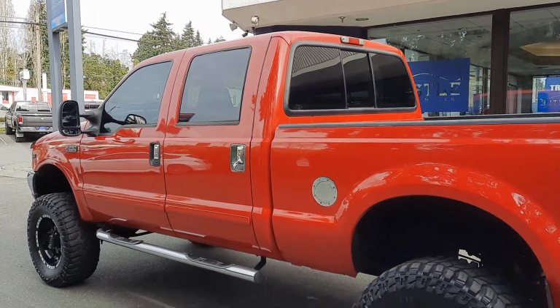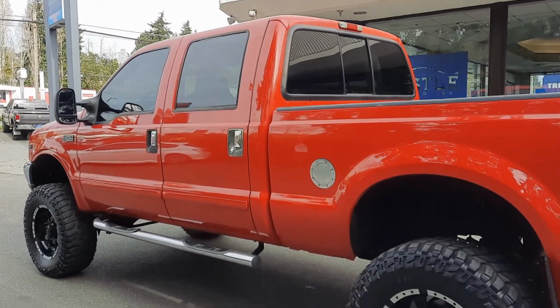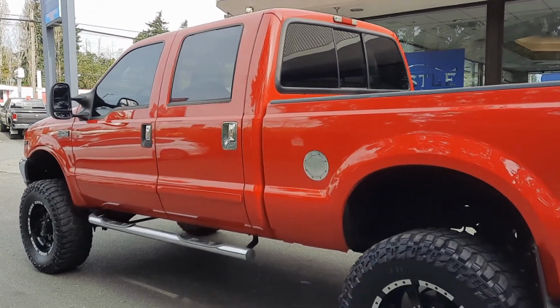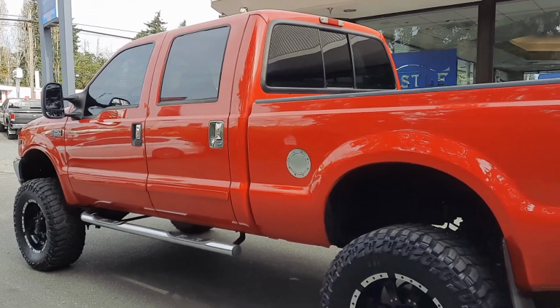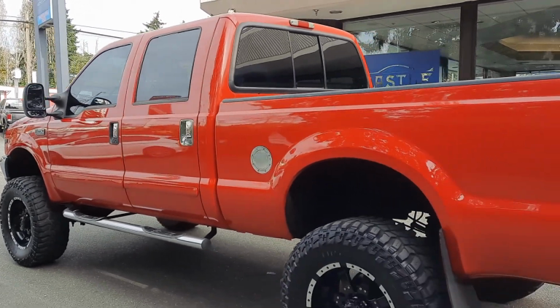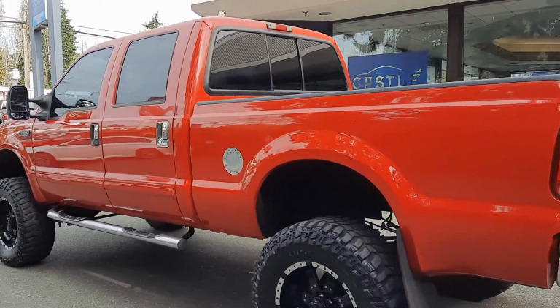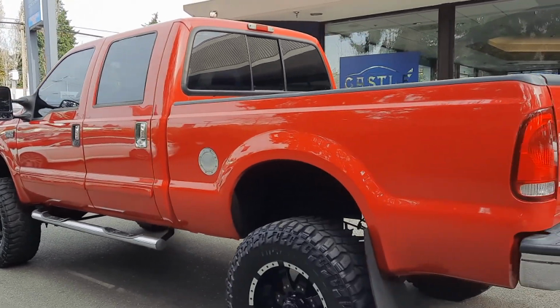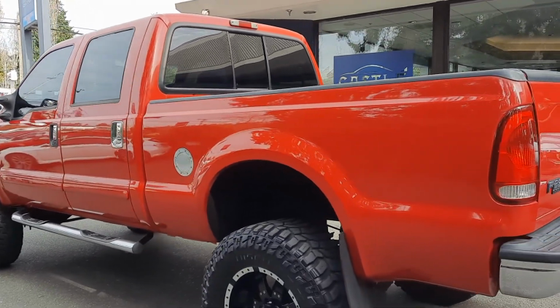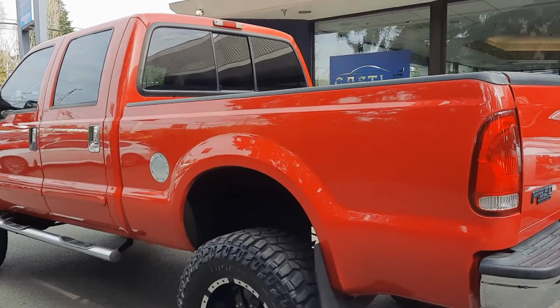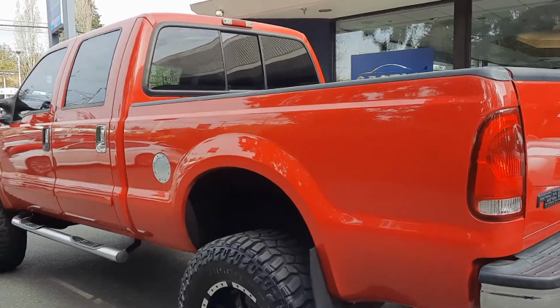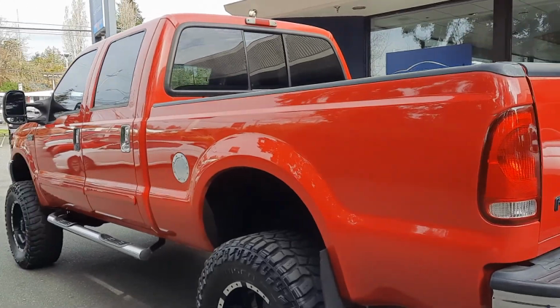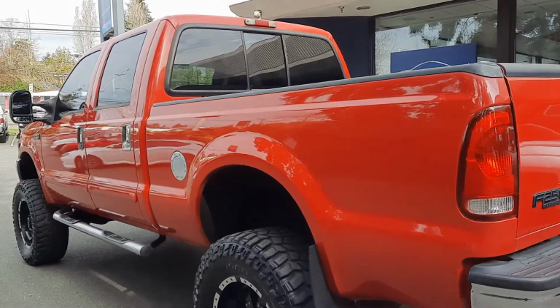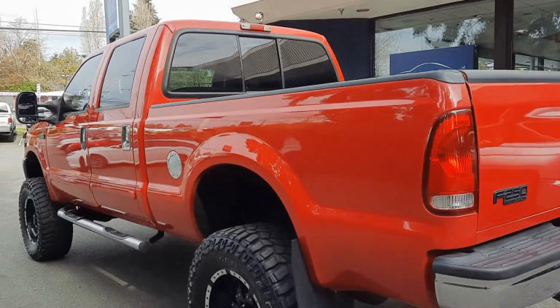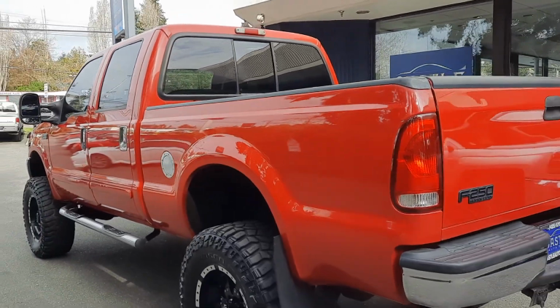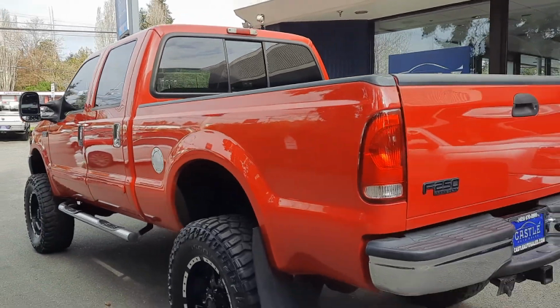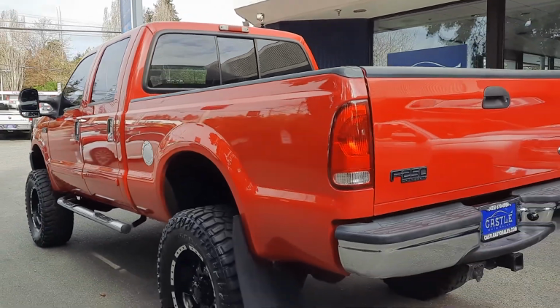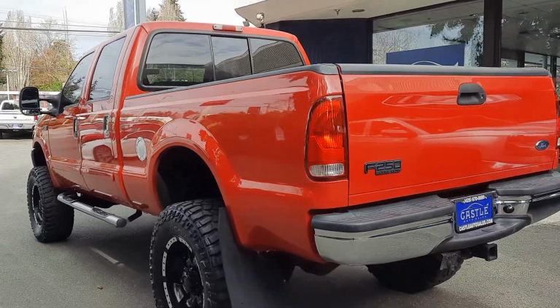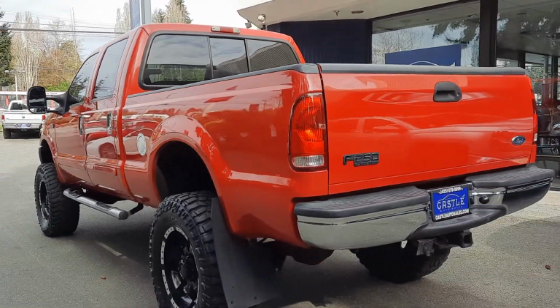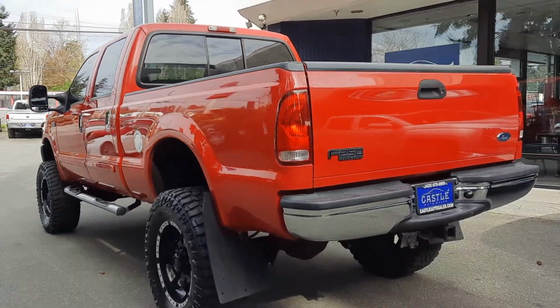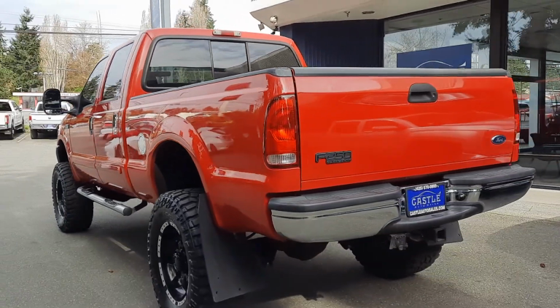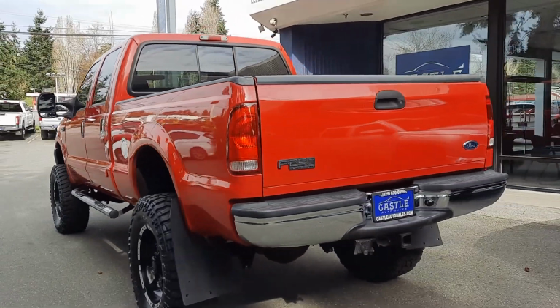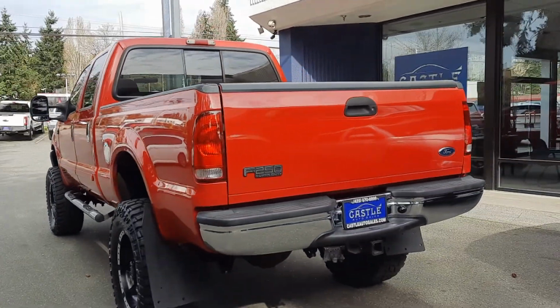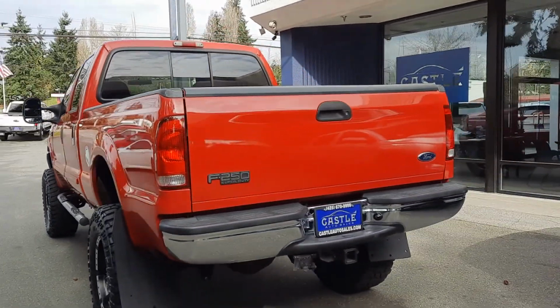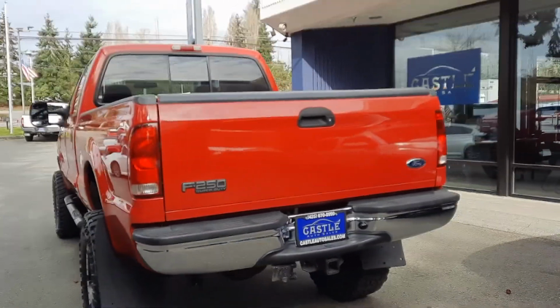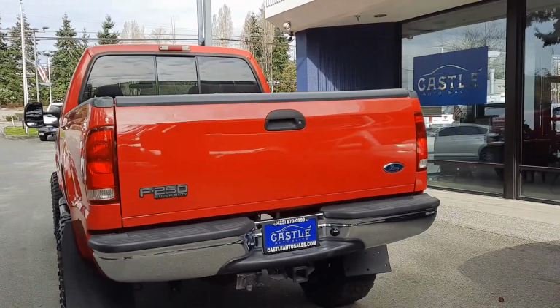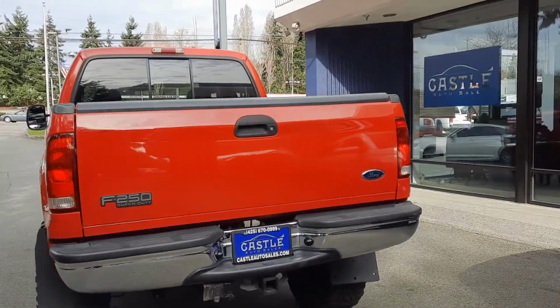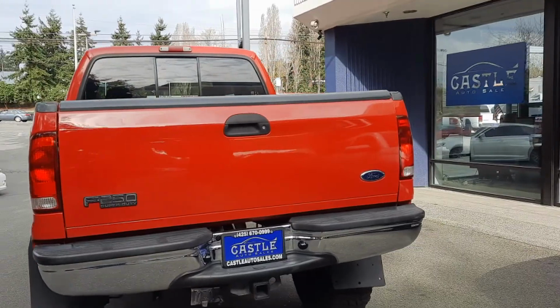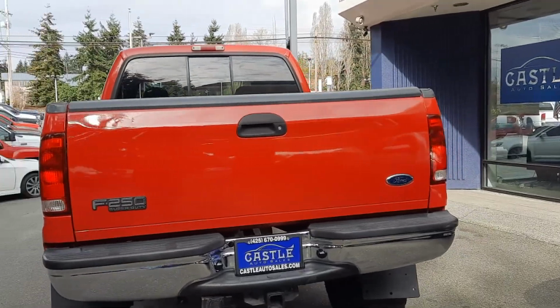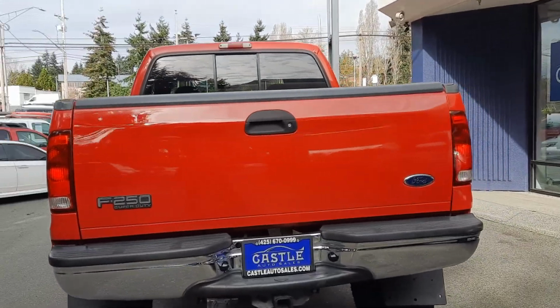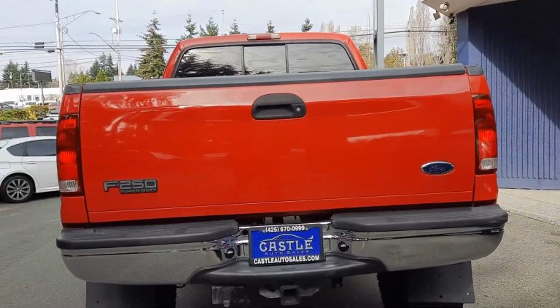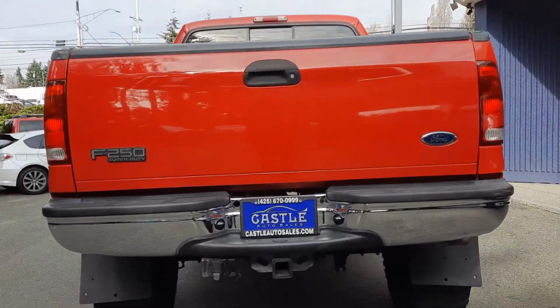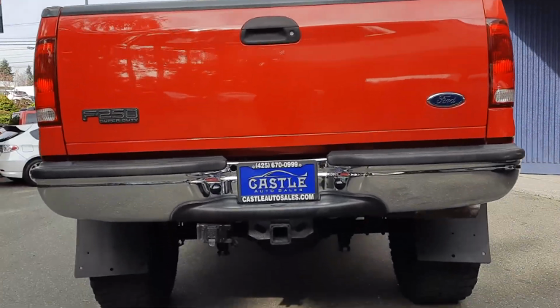This is the Lariat, so it's going to be loaded for the year. Tow mirrors, tinted windows, brand new wheels, tires, tow pack.